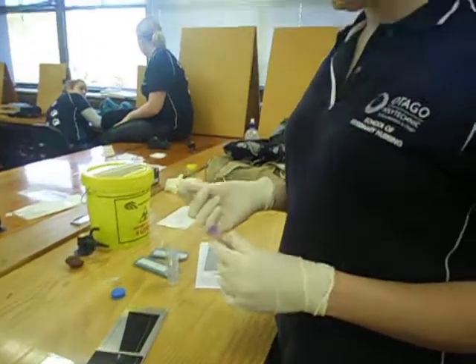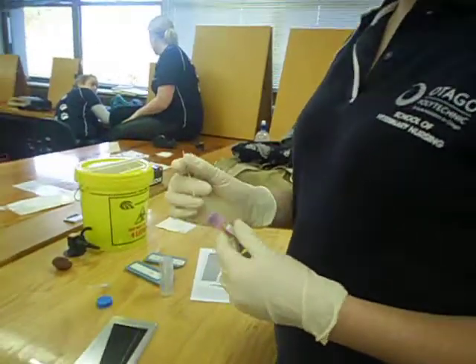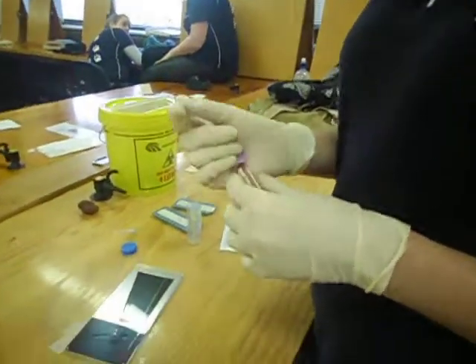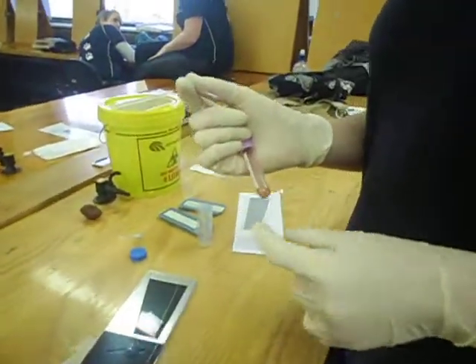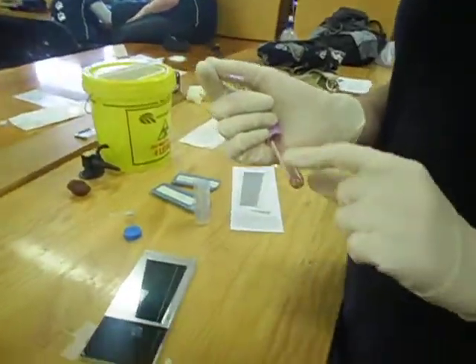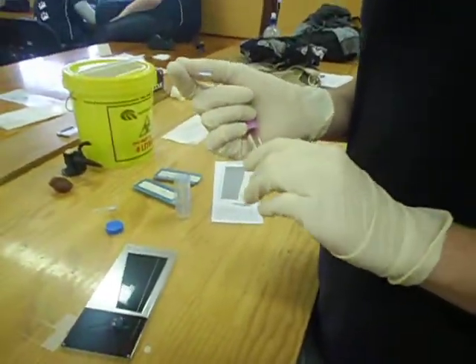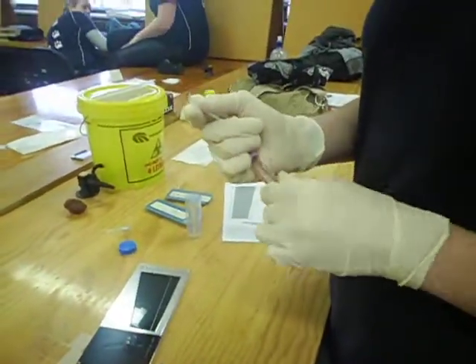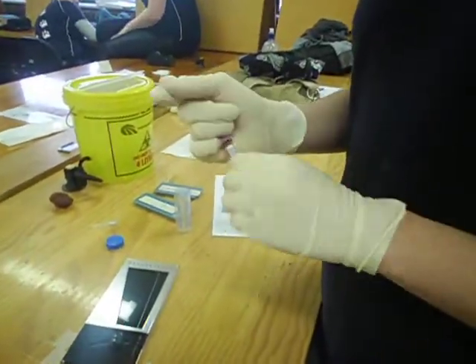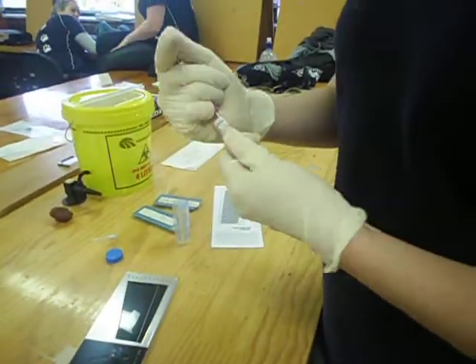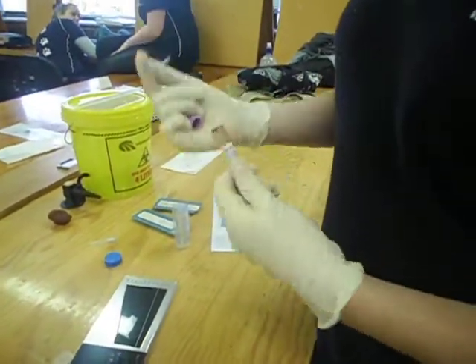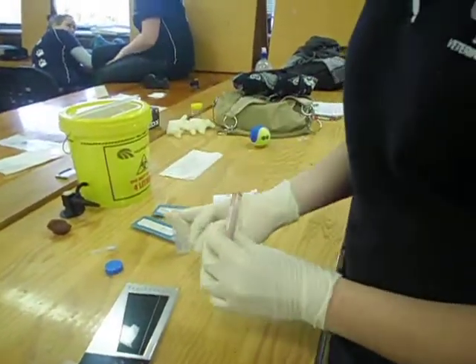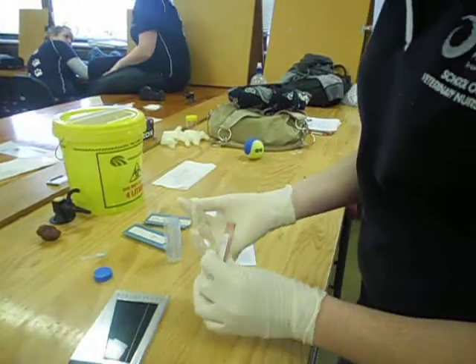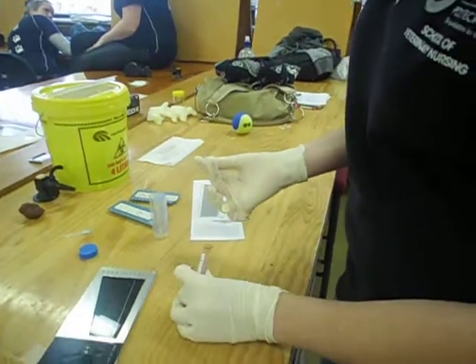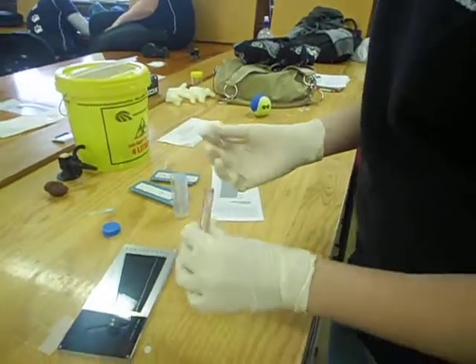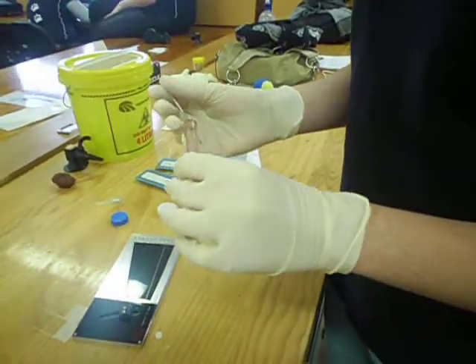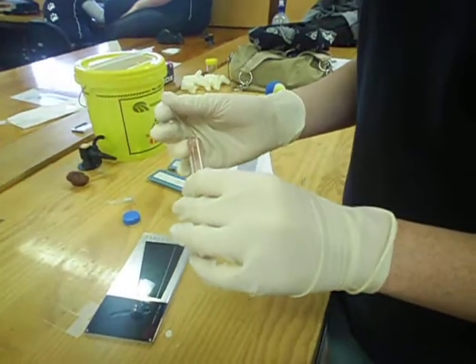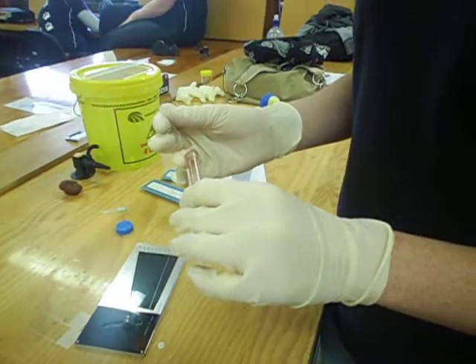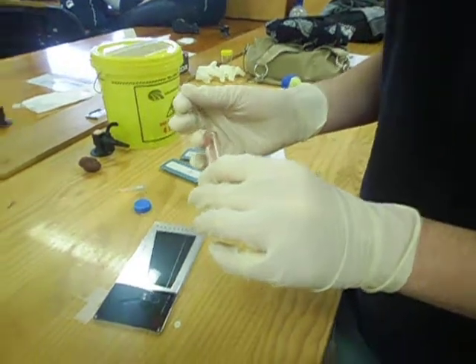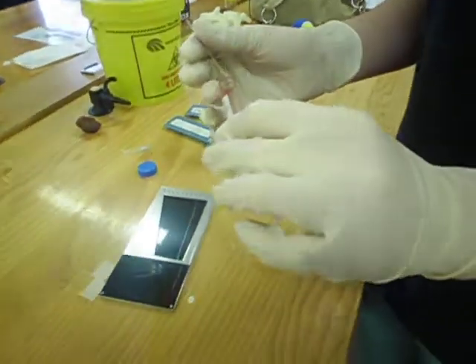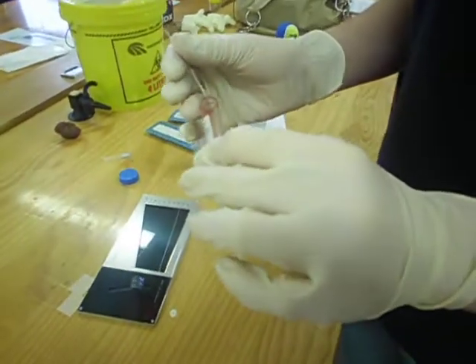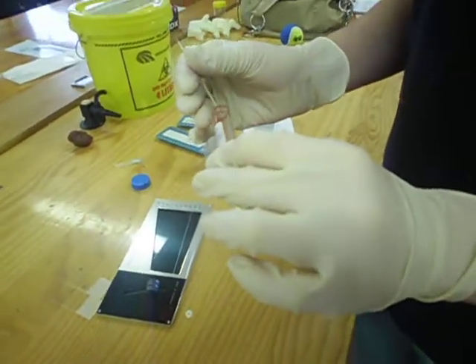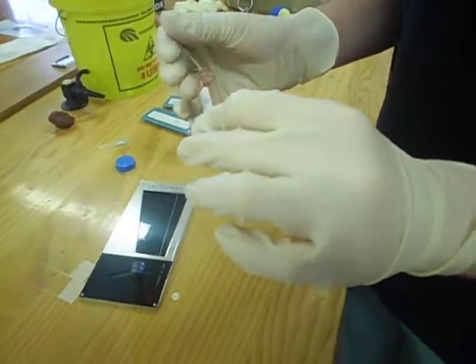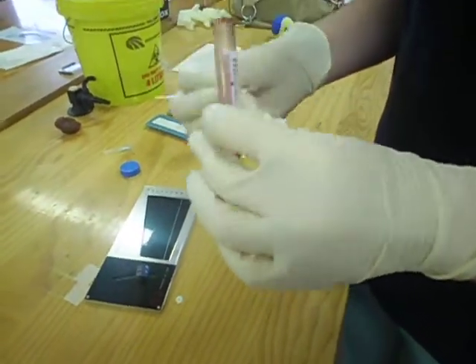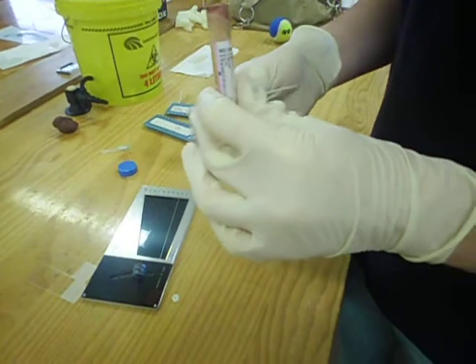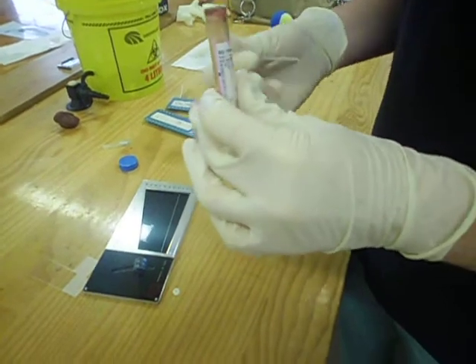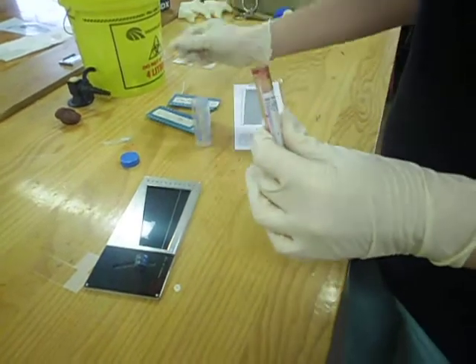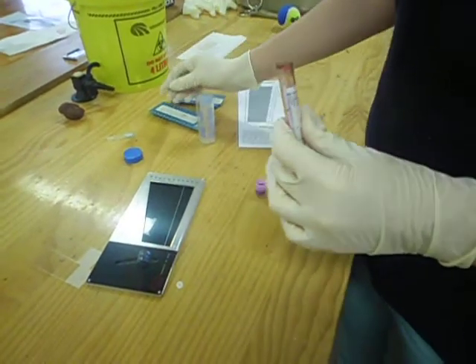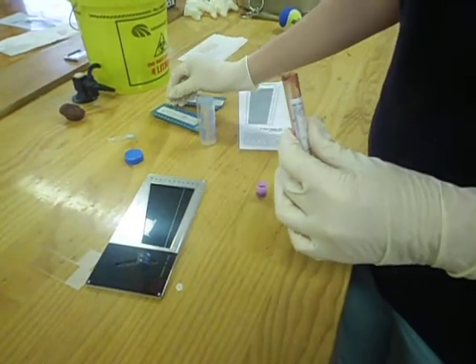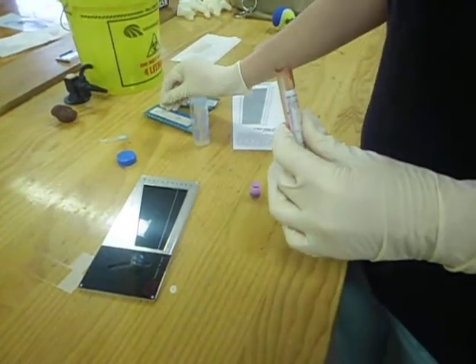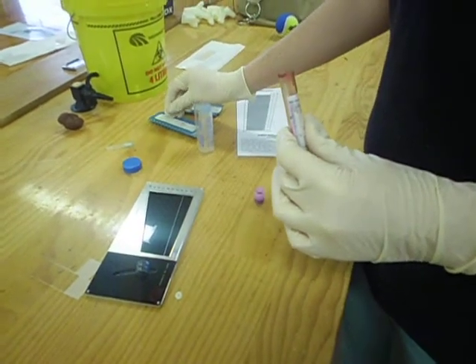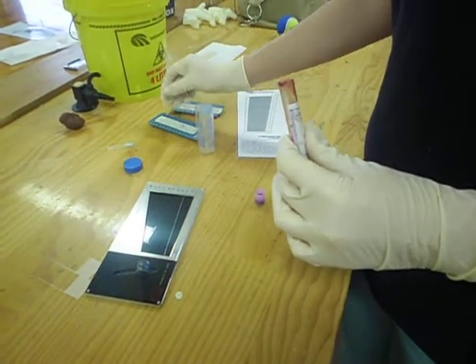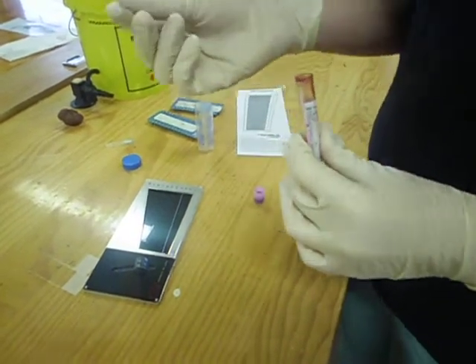So if we had blood left, I'd put it in the blood, roll it until it sucks it up, and then I'd clot it, like that.